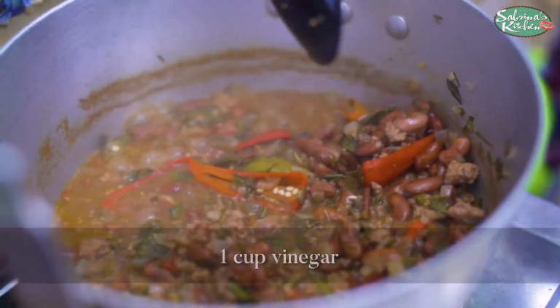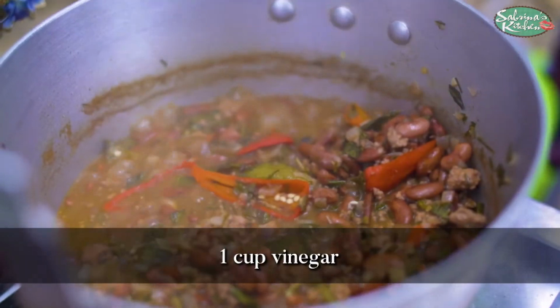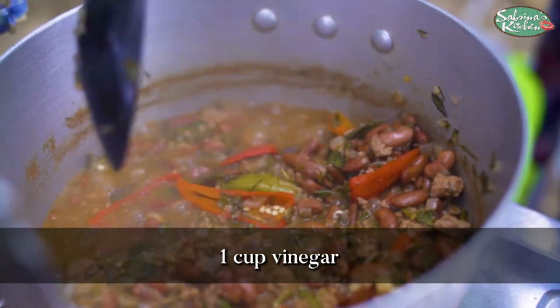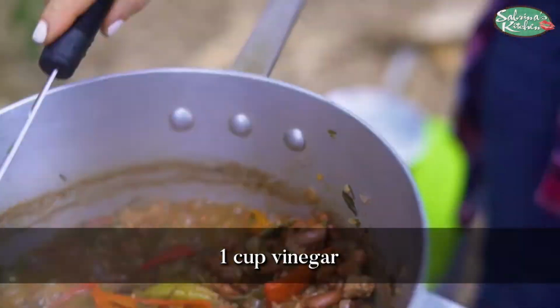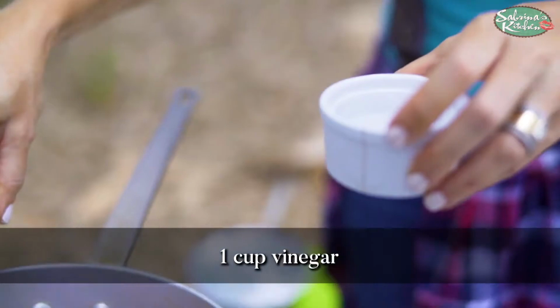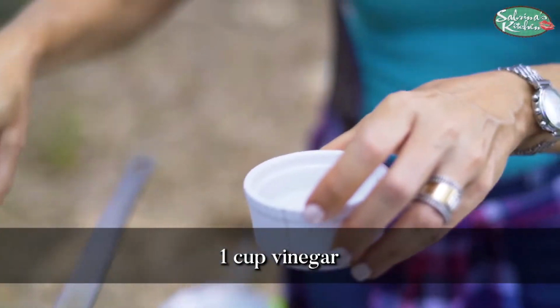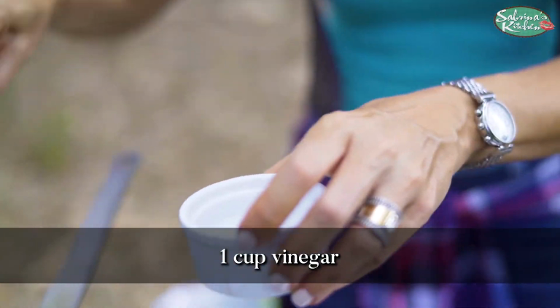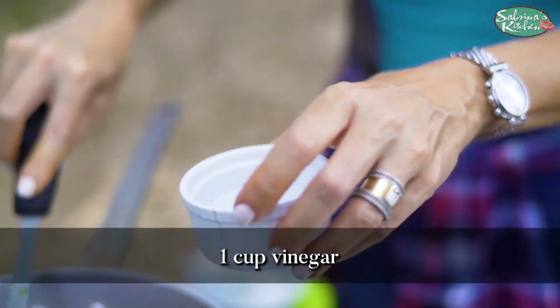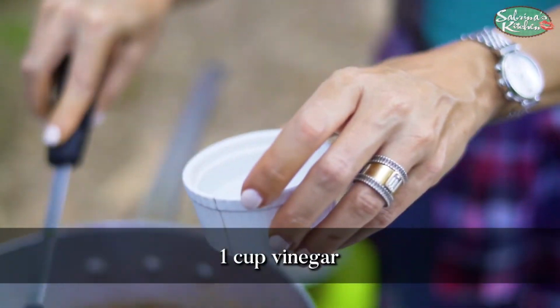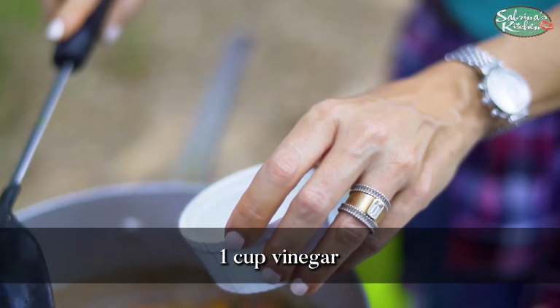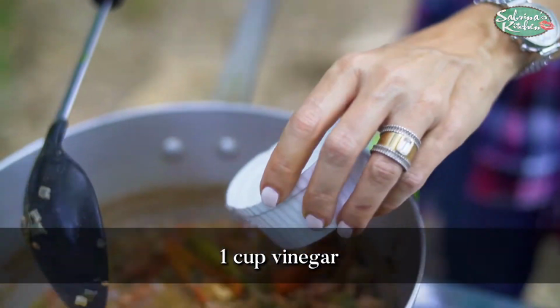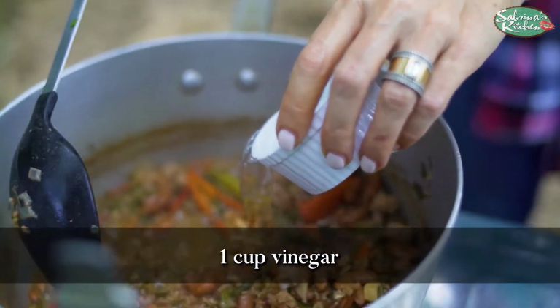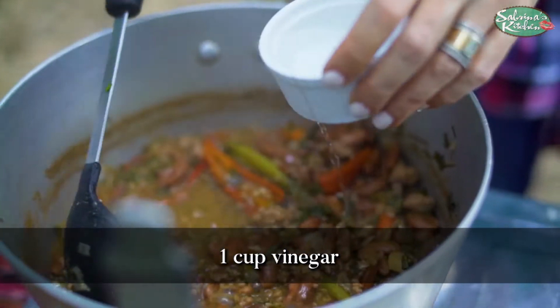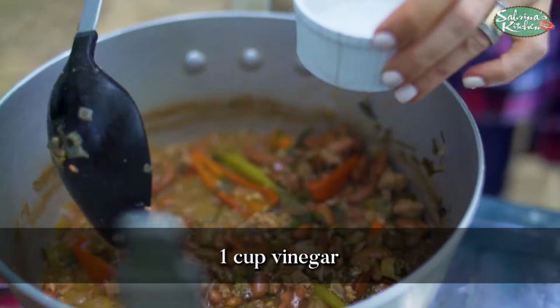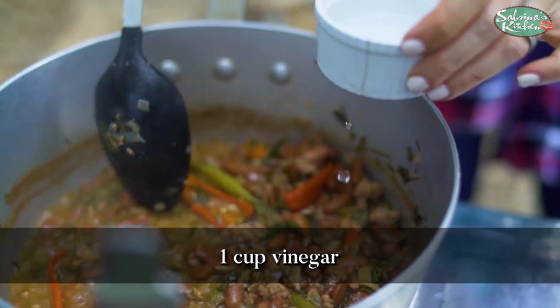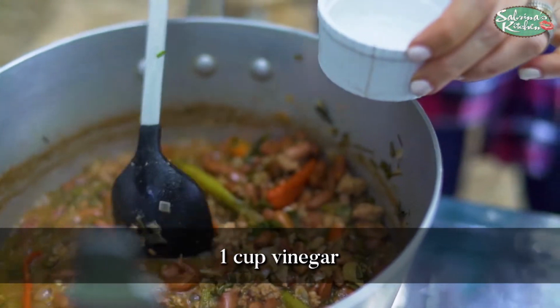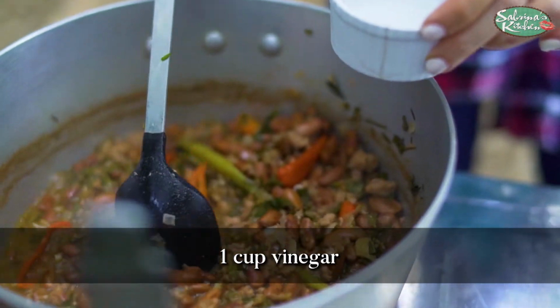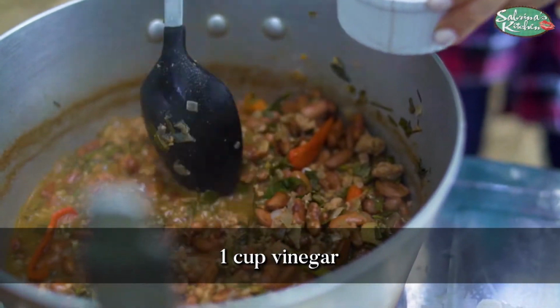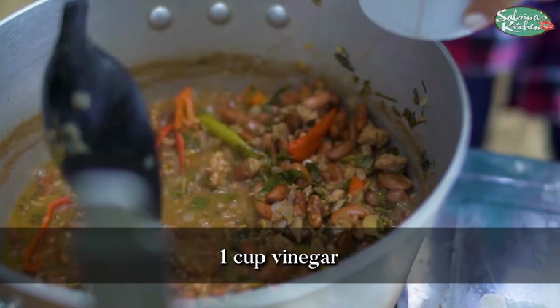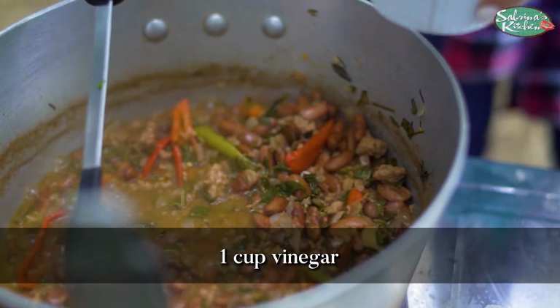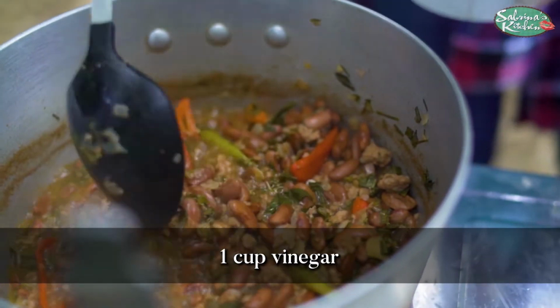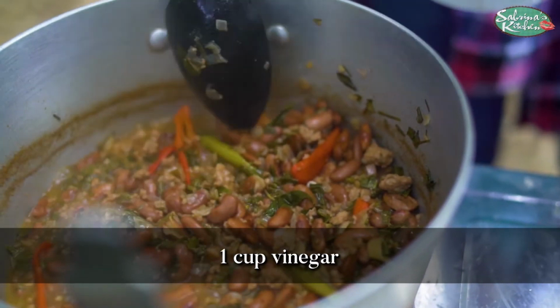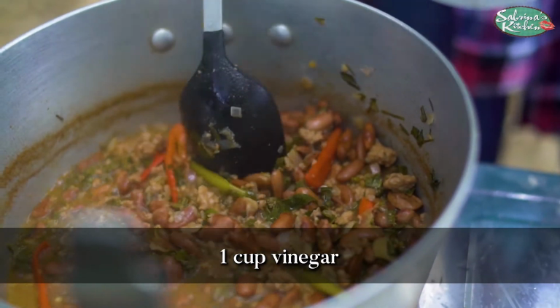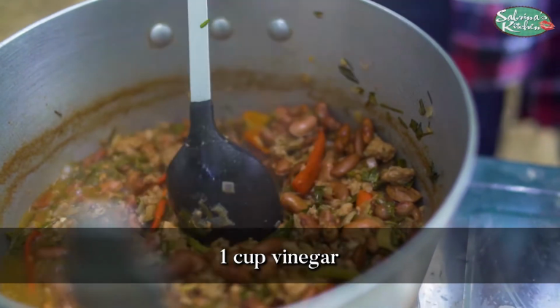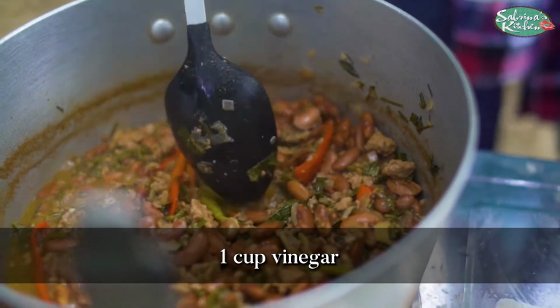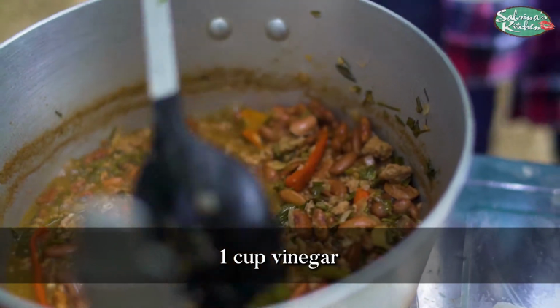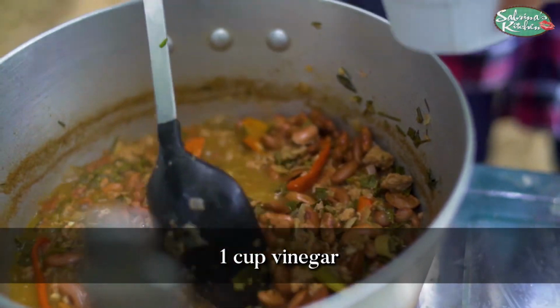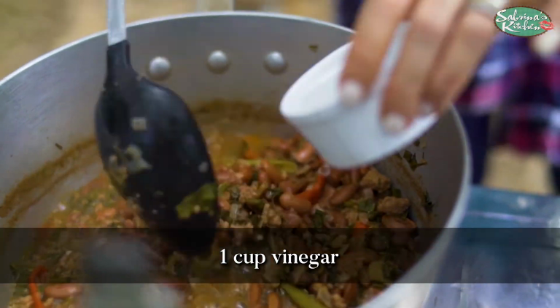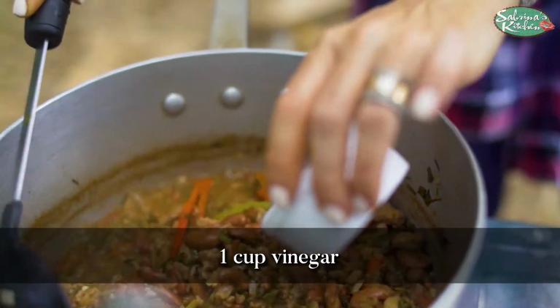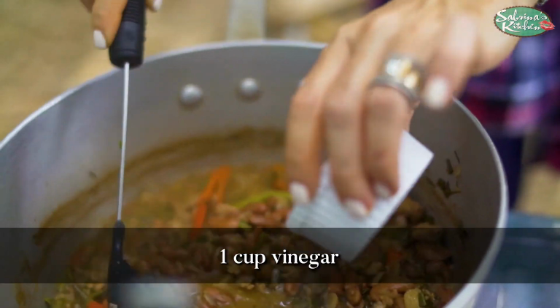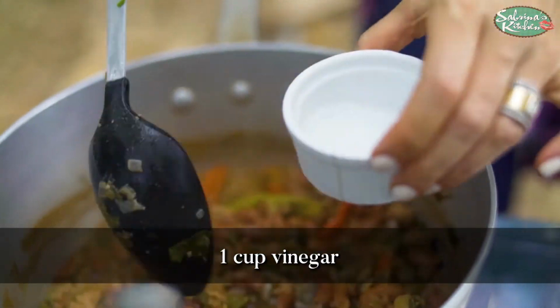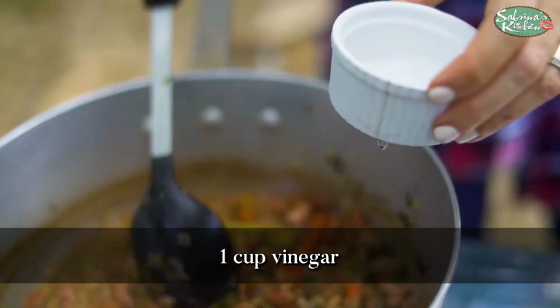Now I'm going to introduce some acid into this, just a bit. A little vinegar. You can use the acid of your choice — lemon, calamansi, or vinegar.